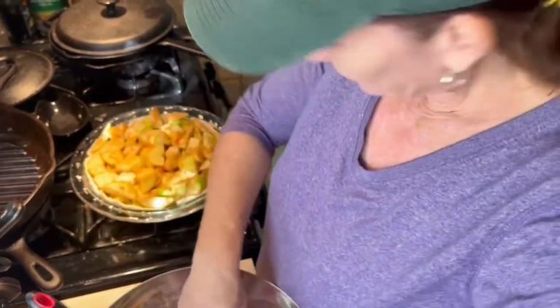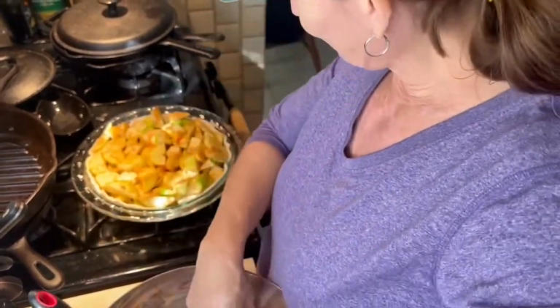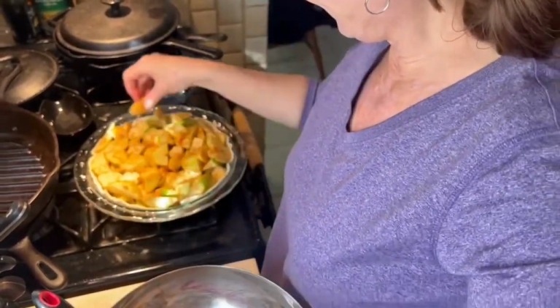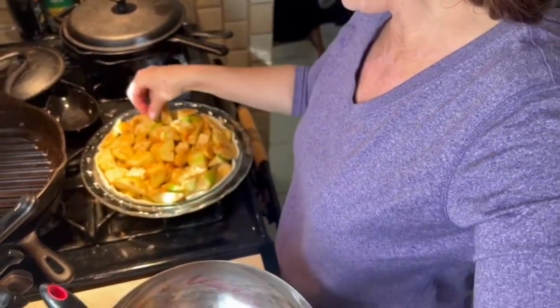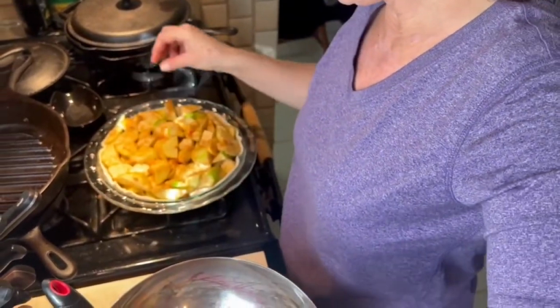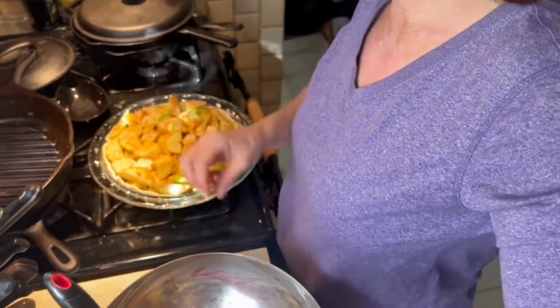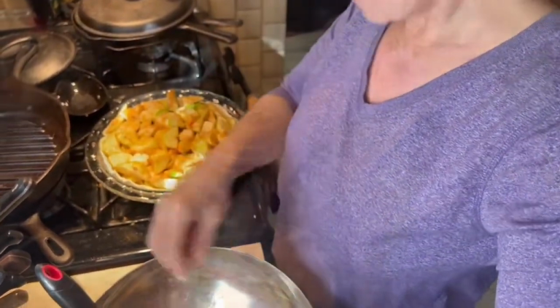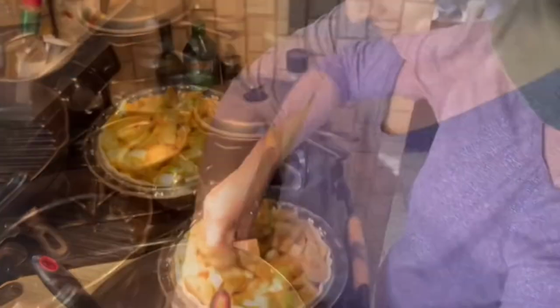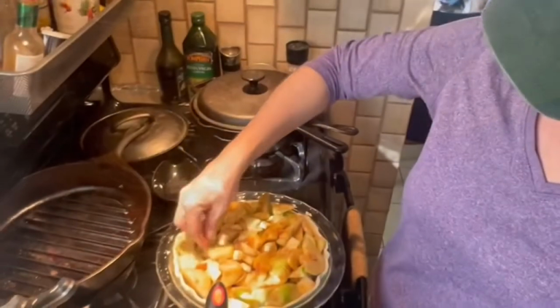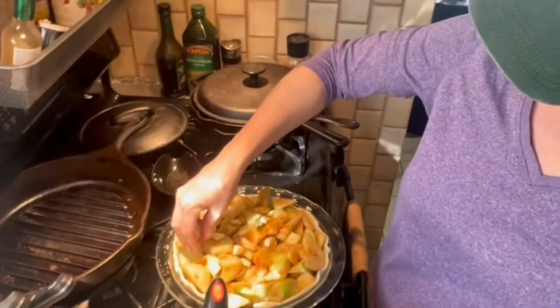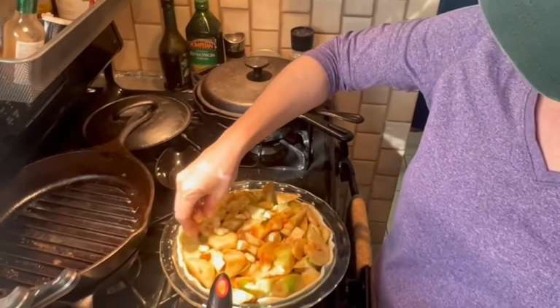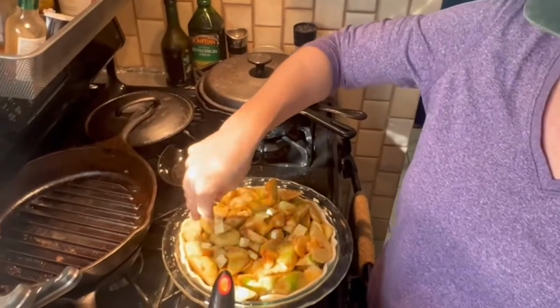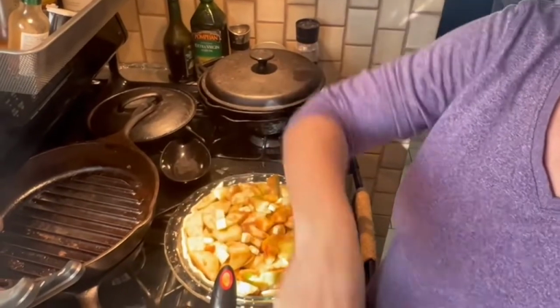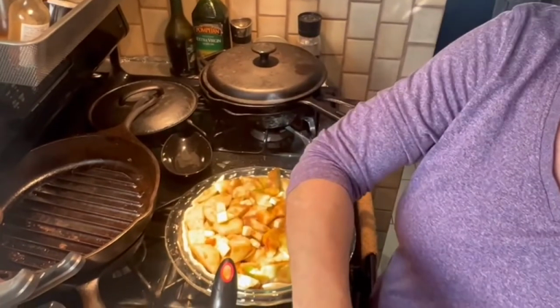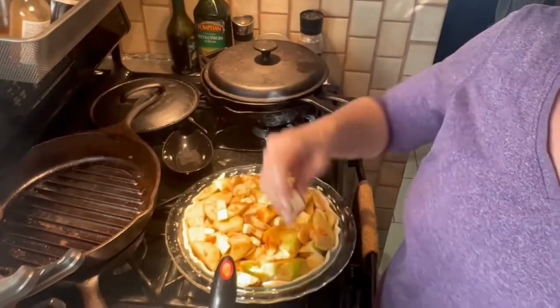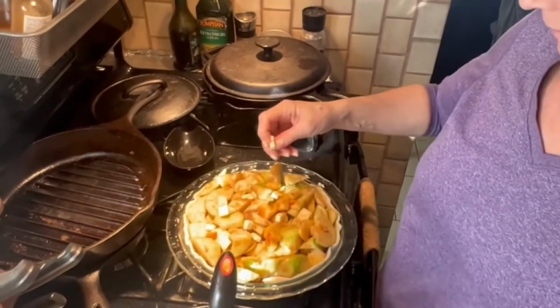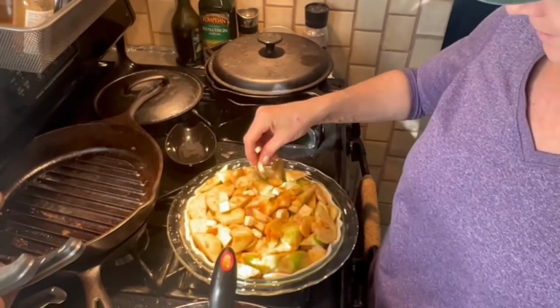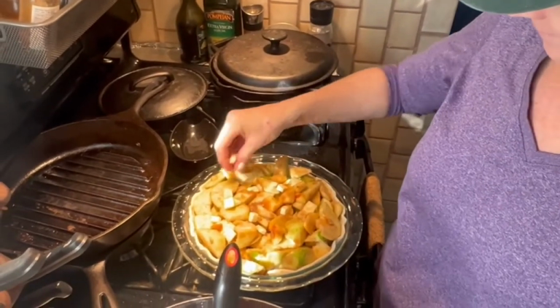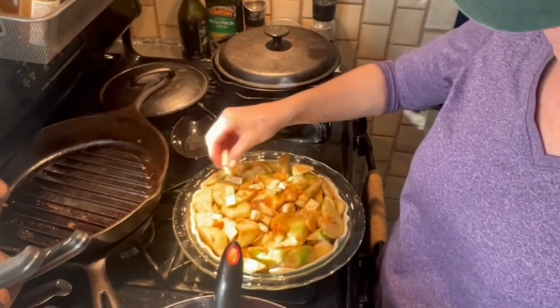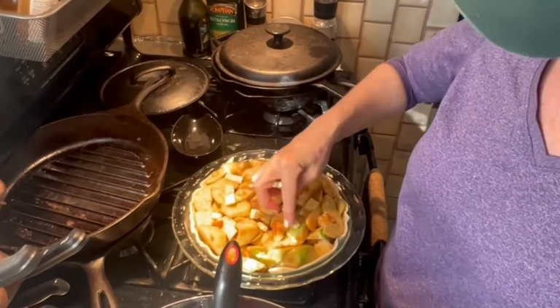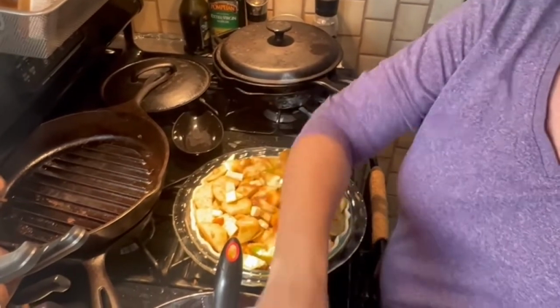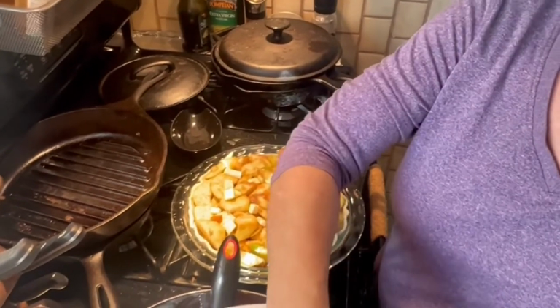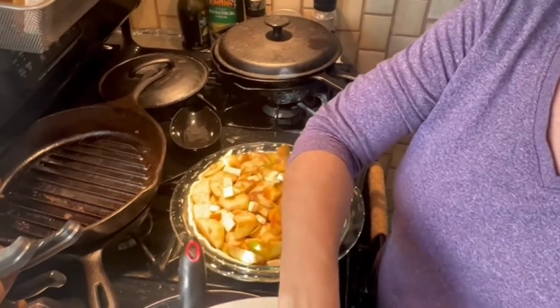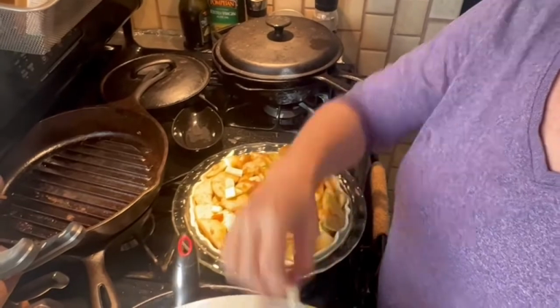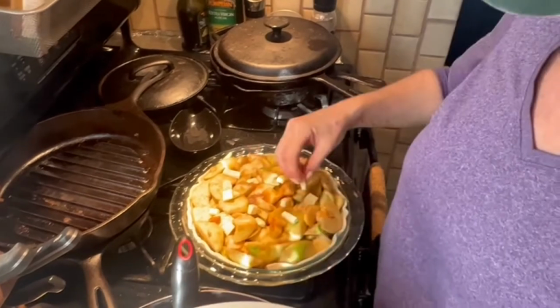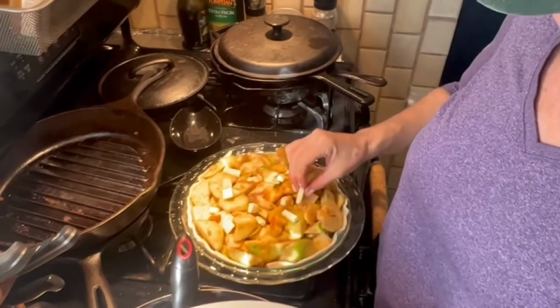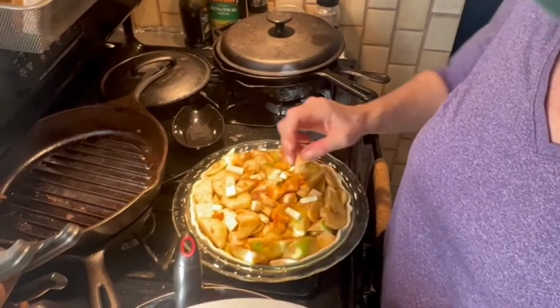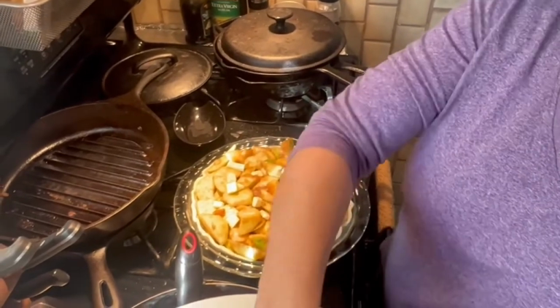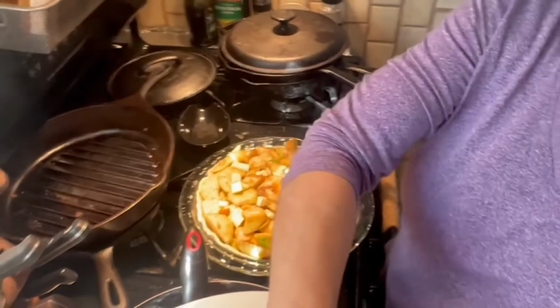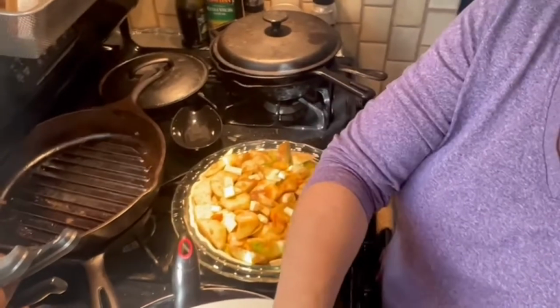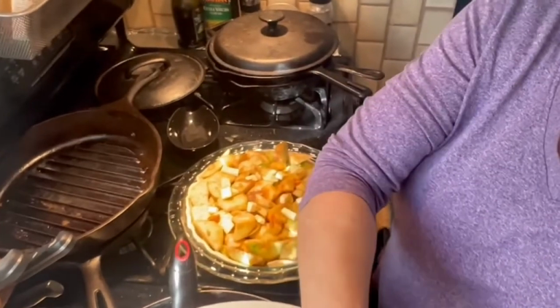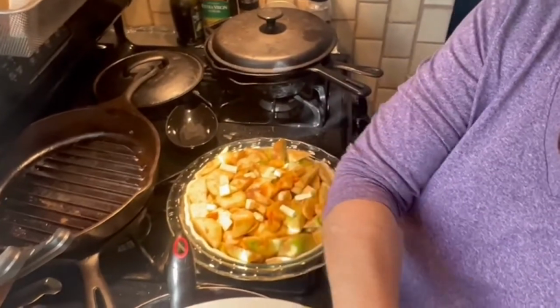I think Betty would be proud, honey — especially since we're using the Joy of Cooking. Peggy would be proud too.